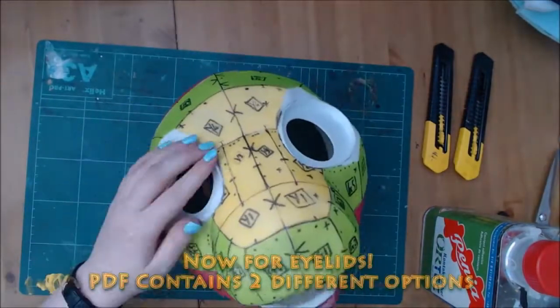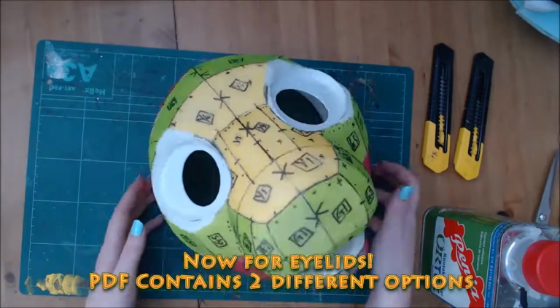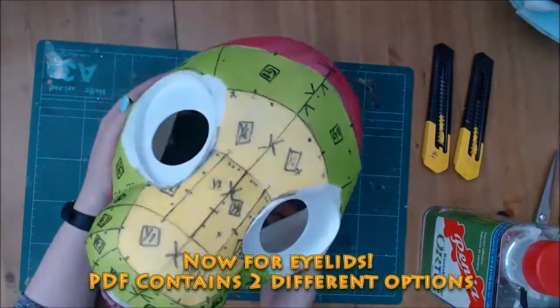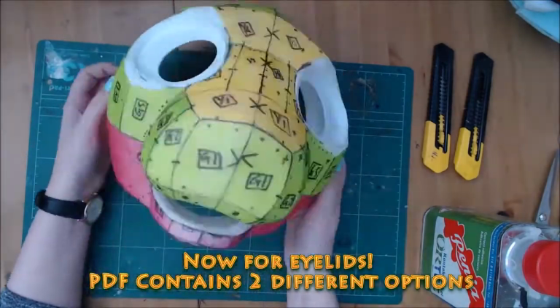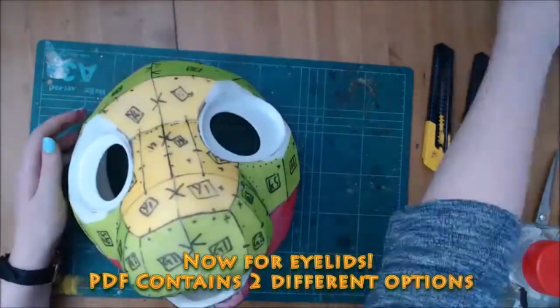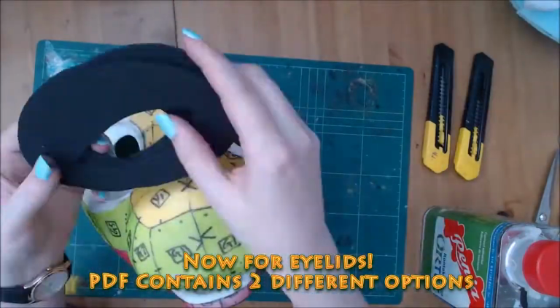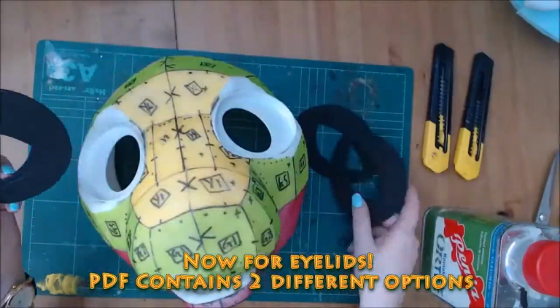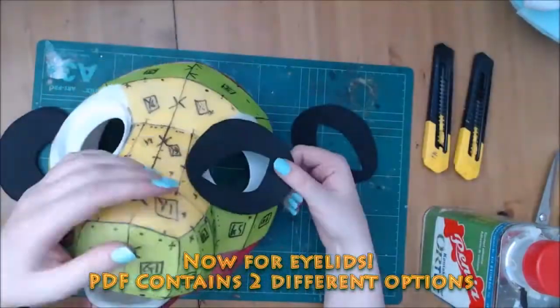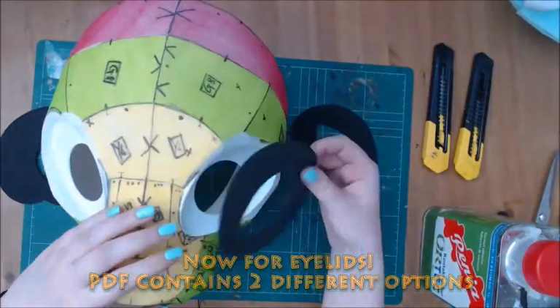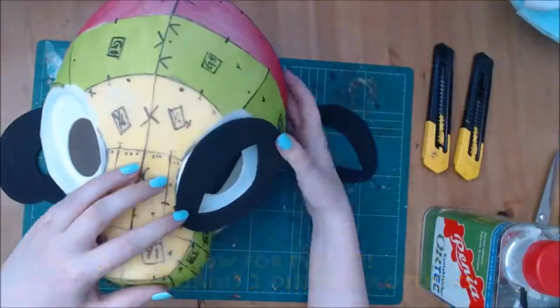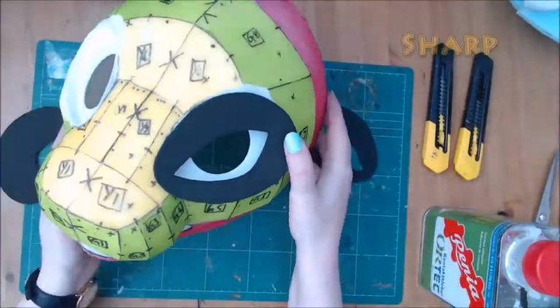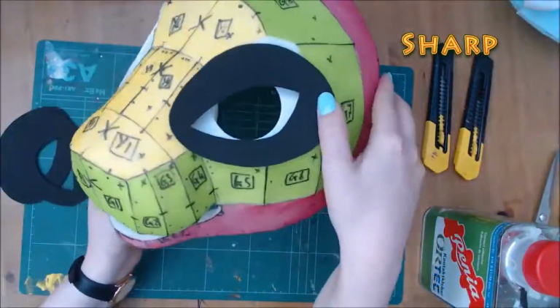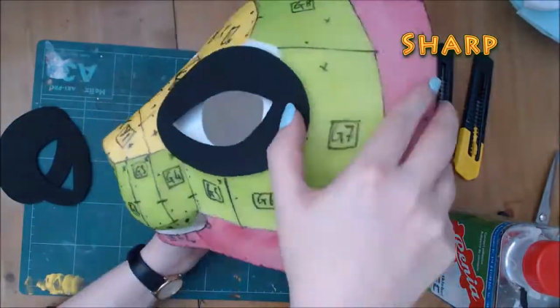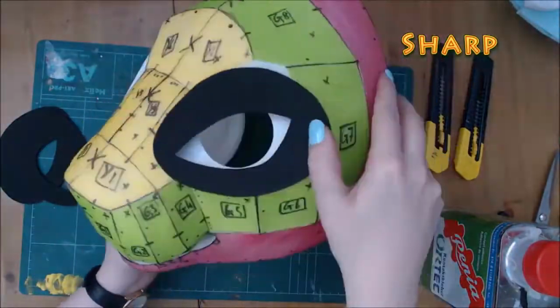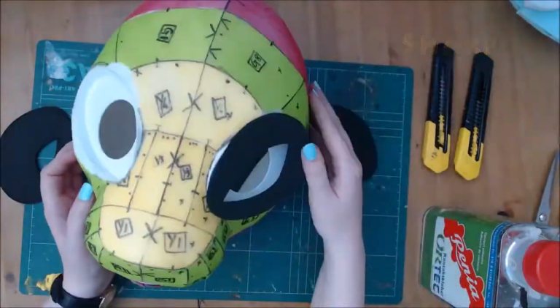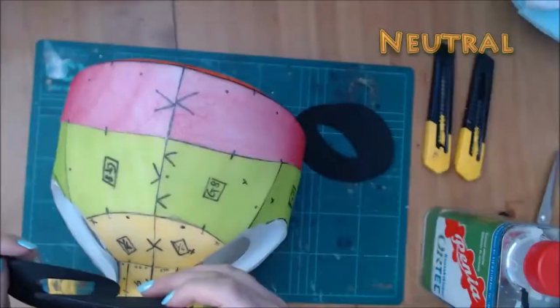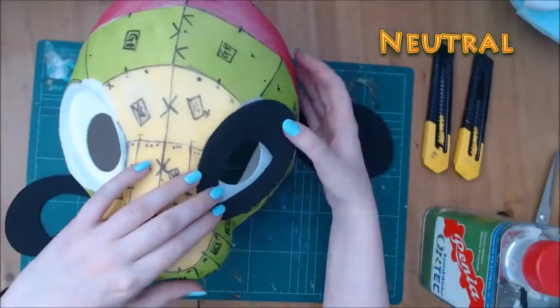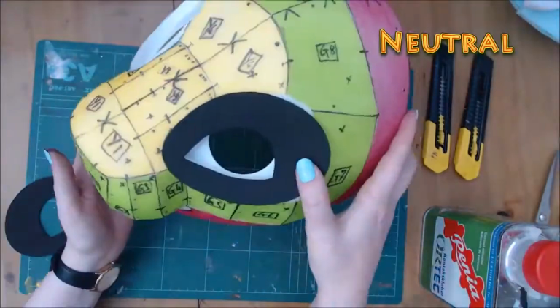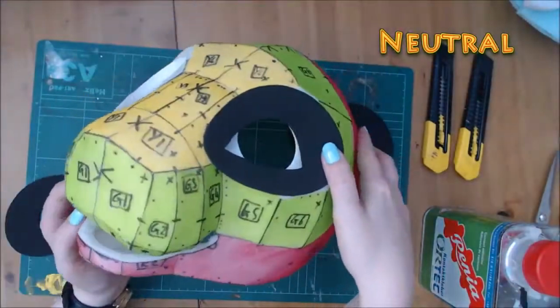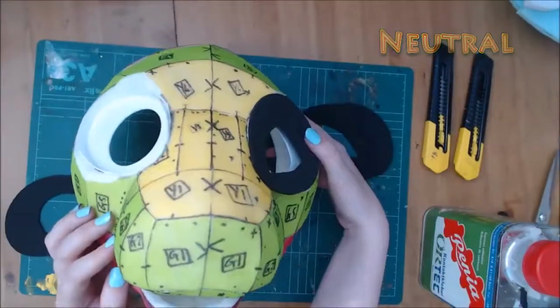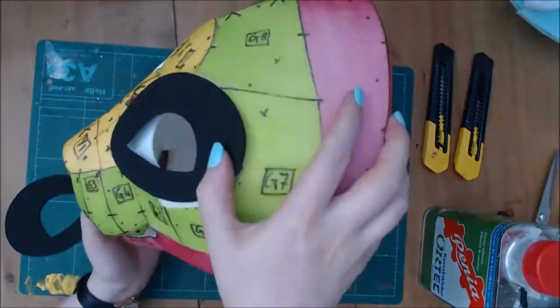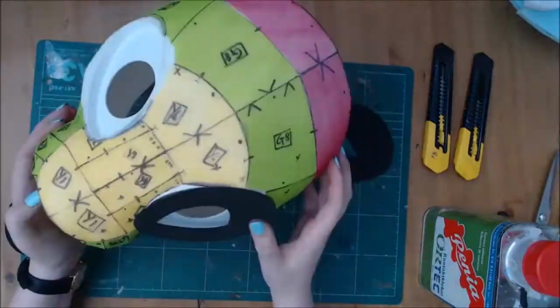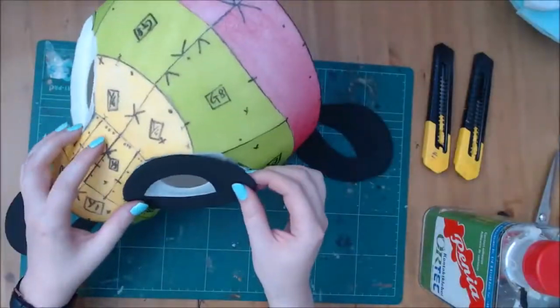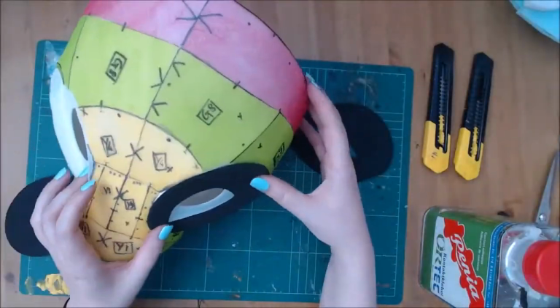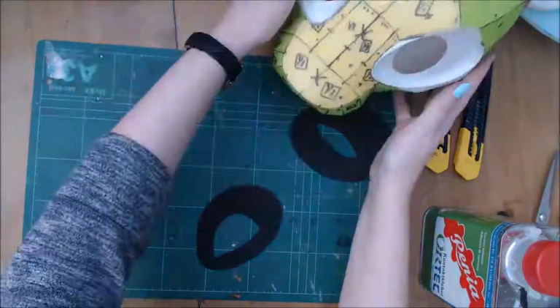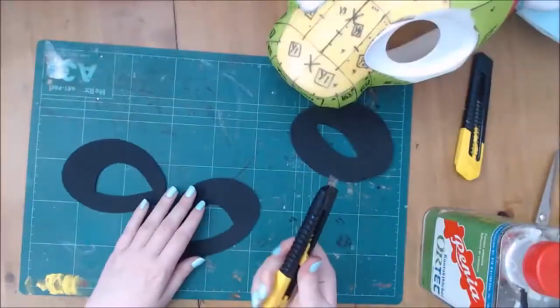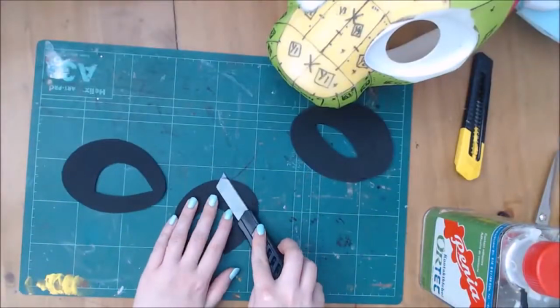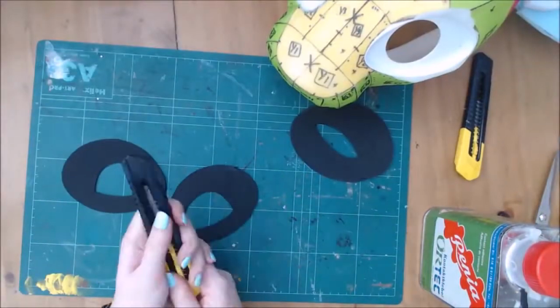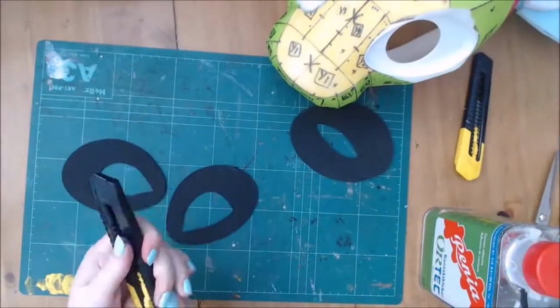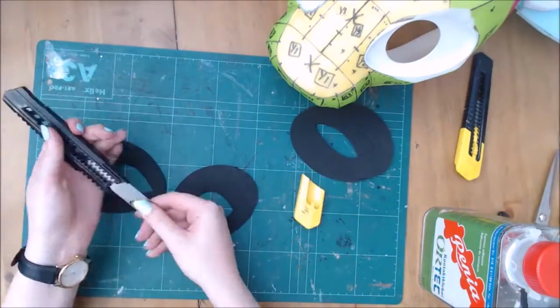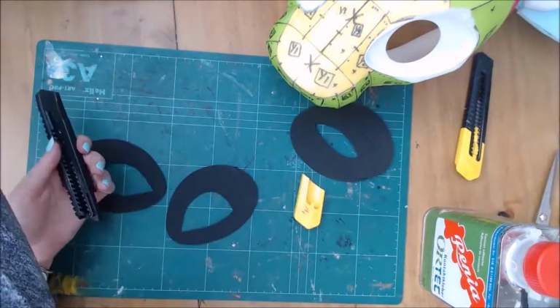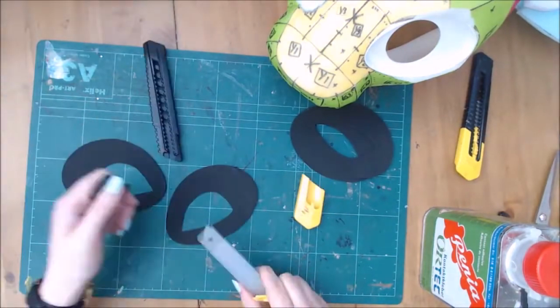There are two types of eyelids to choose from, or you can create your own using the template as a starting point. You will need to thin the edges of these before going to the base or fur so there is a smooth transition between the eye and the eyelid.